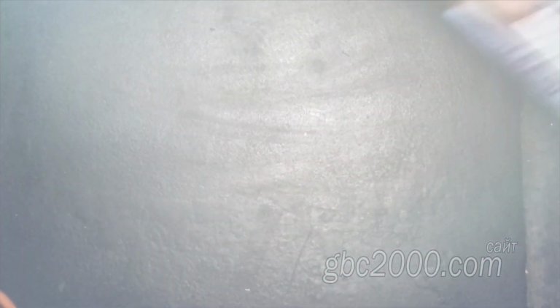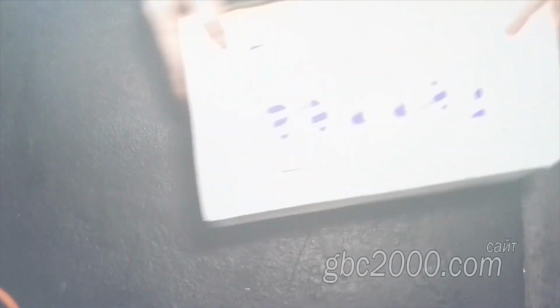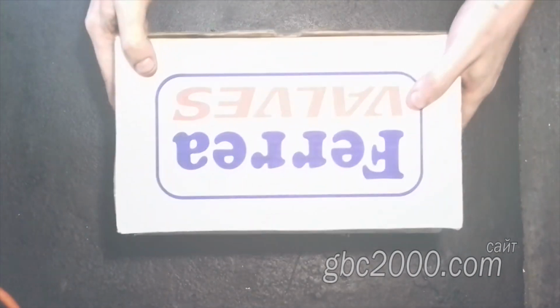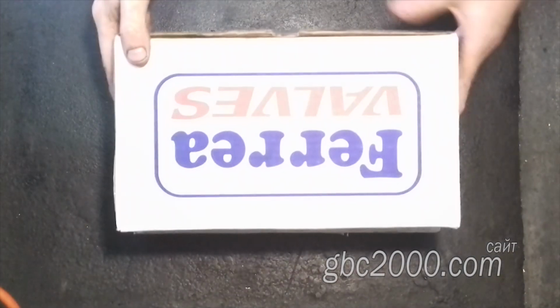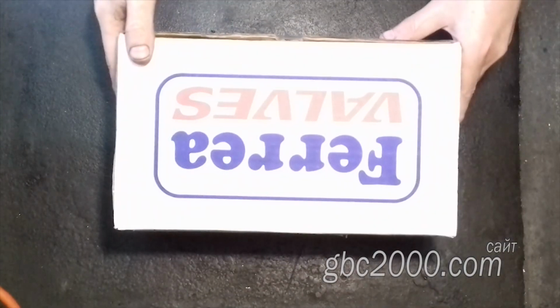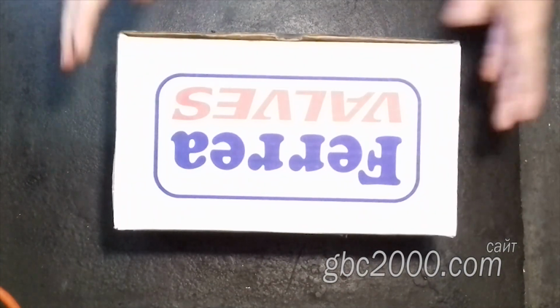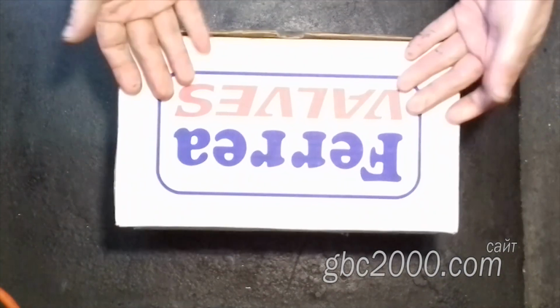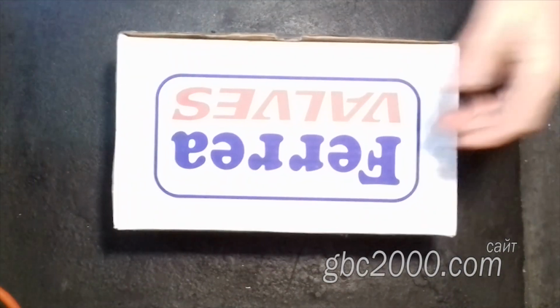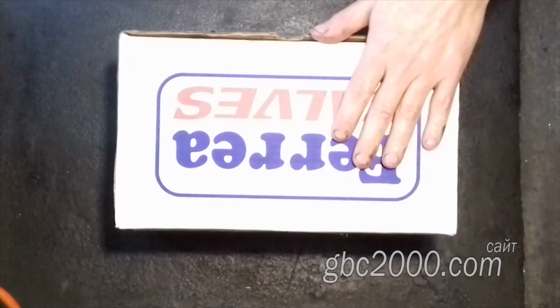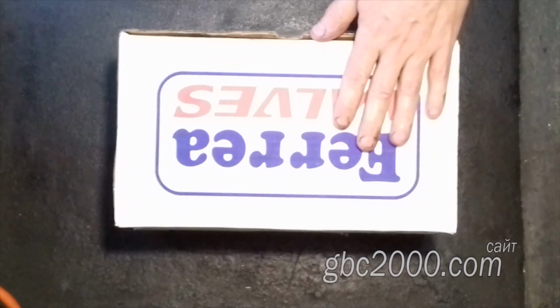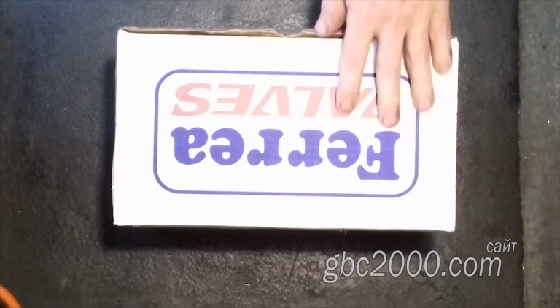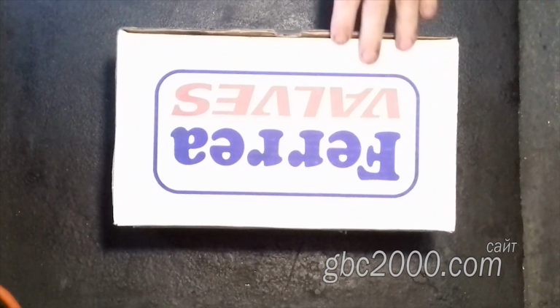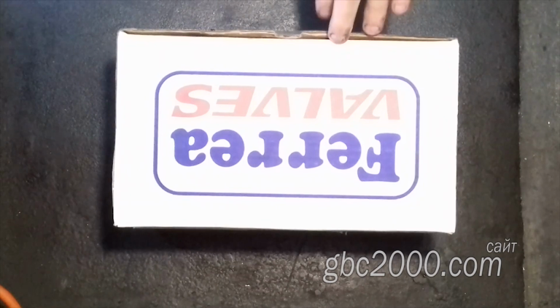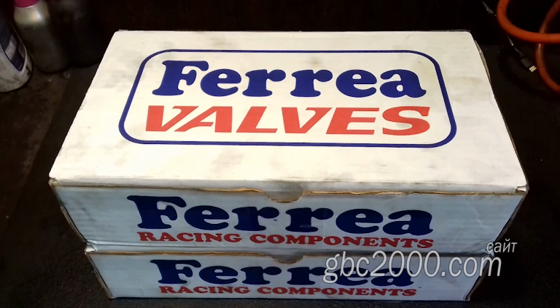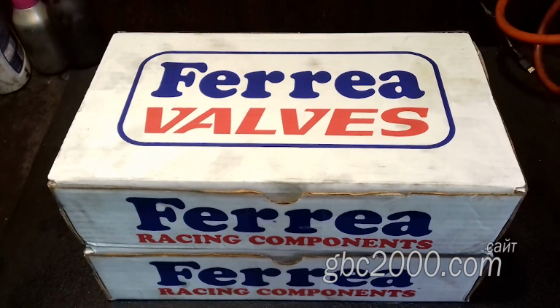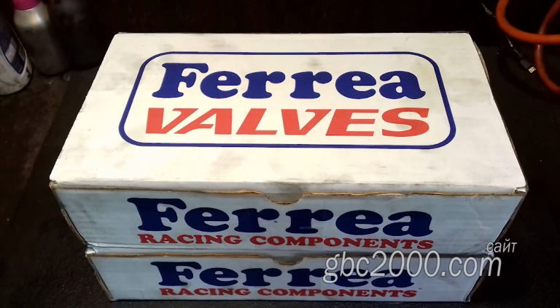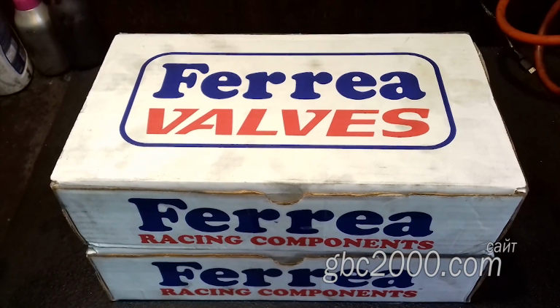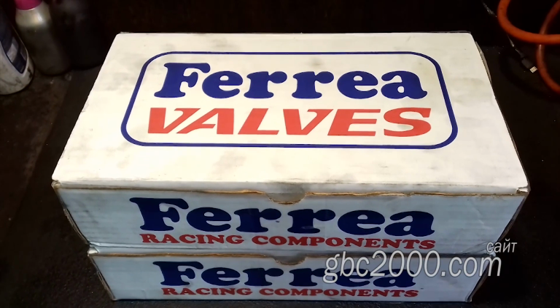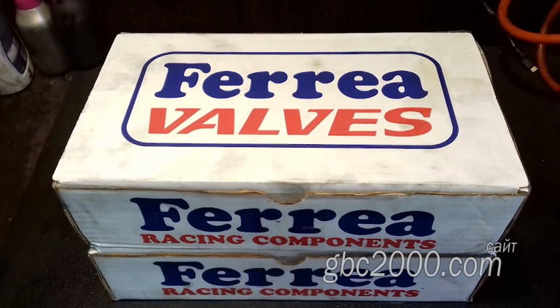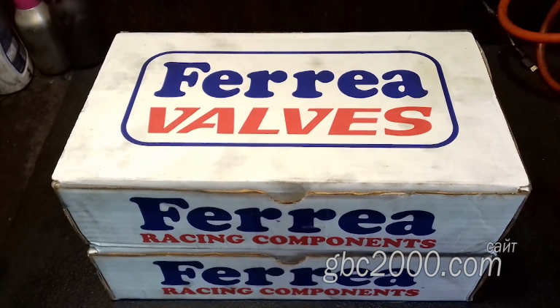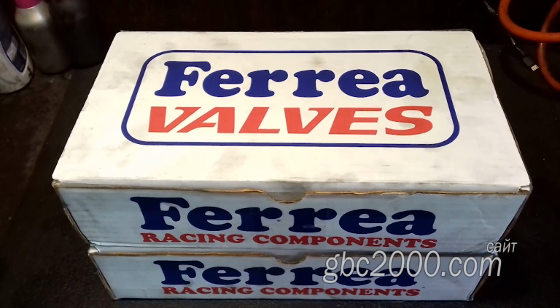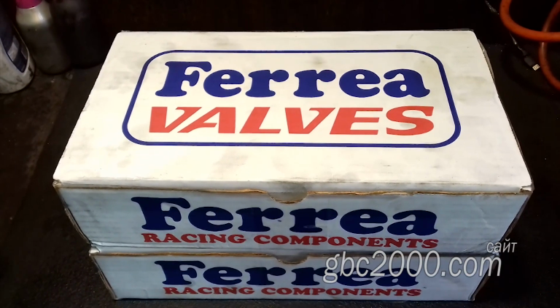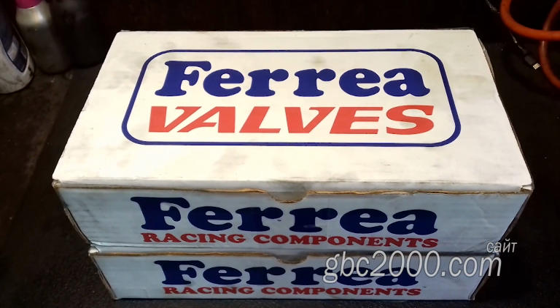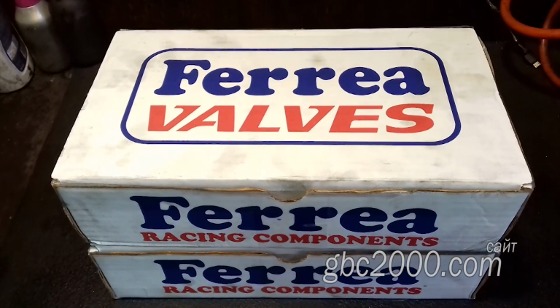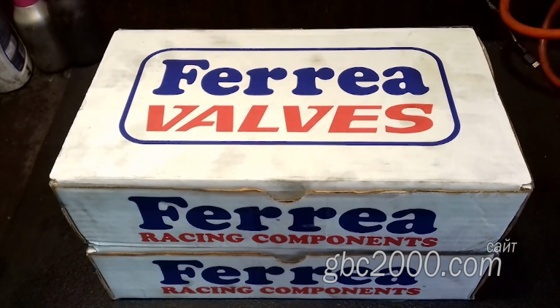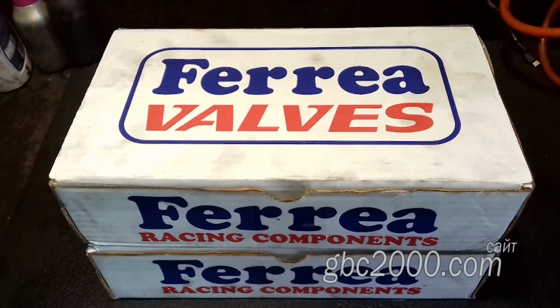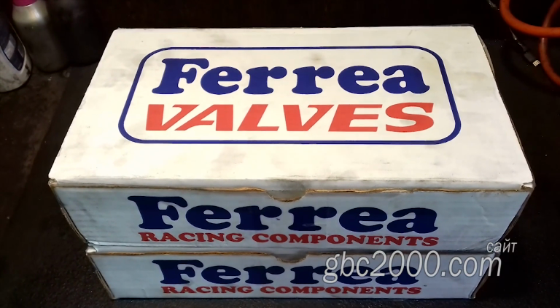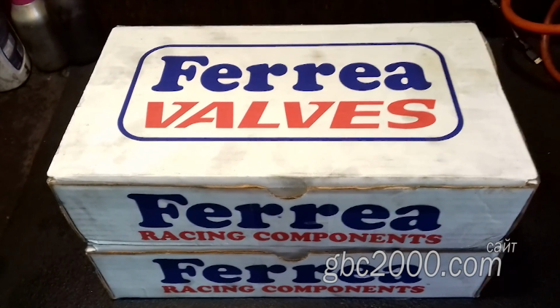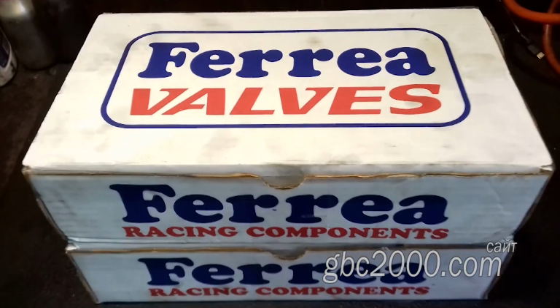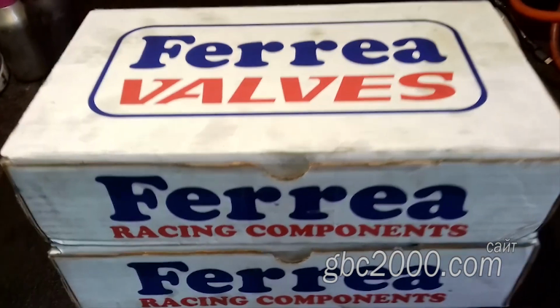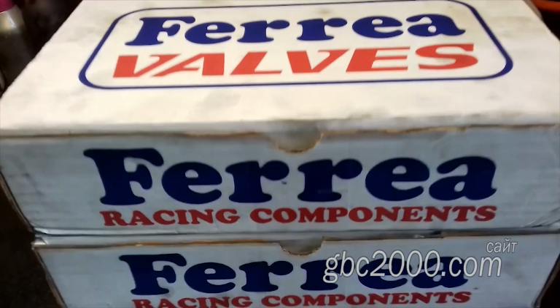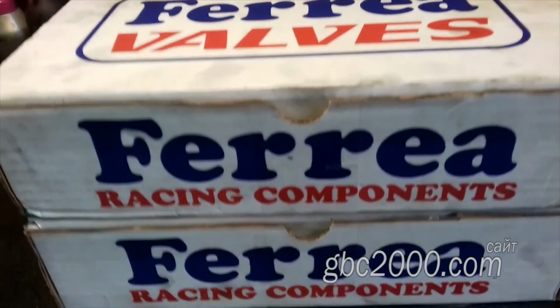Доброго всем! Сегодня я вам покажу необычный для нас, точнее для нашего круга клапан. Дело в том, что наши клиенты порой очень нас удивляют.